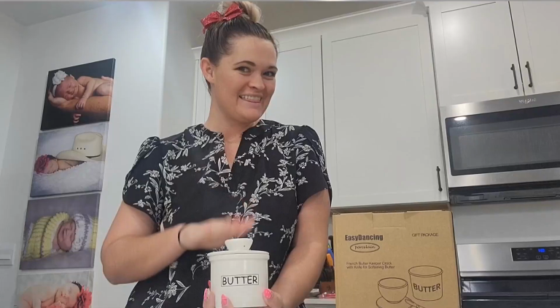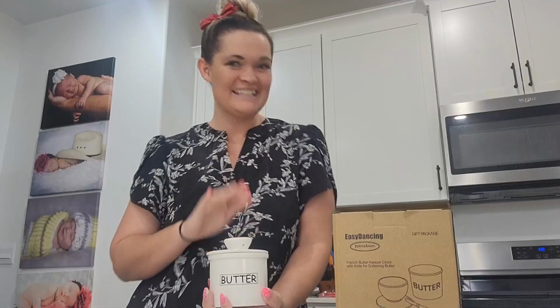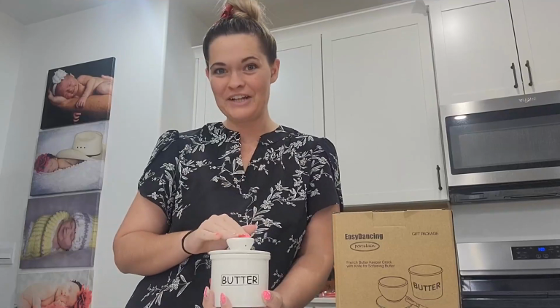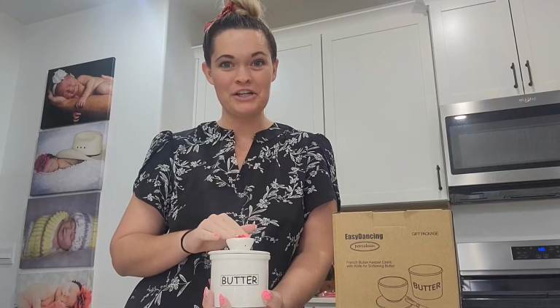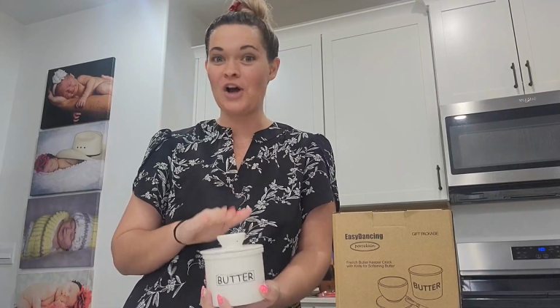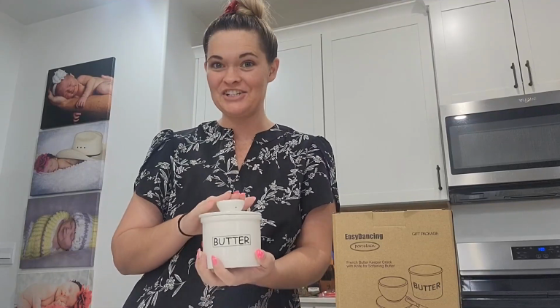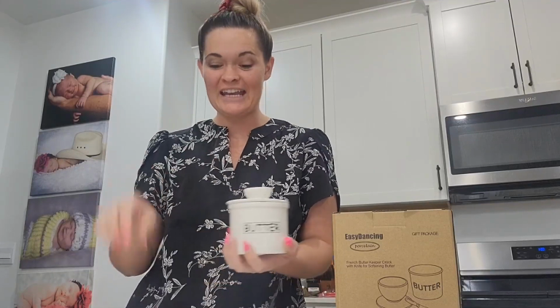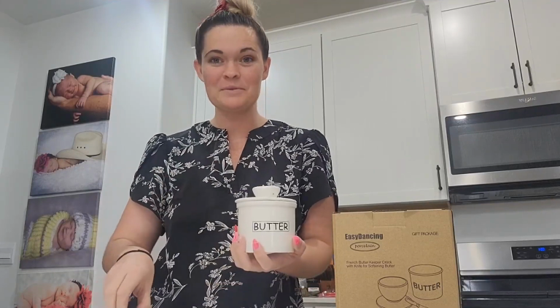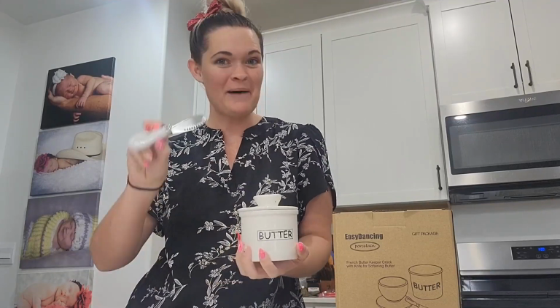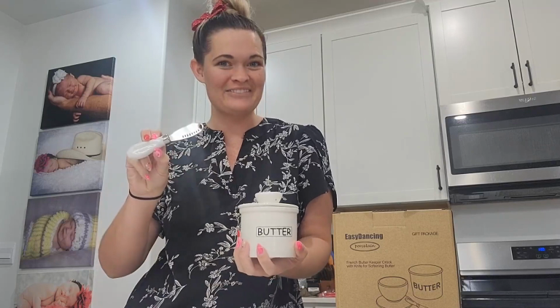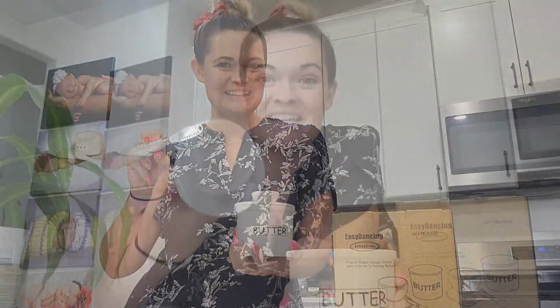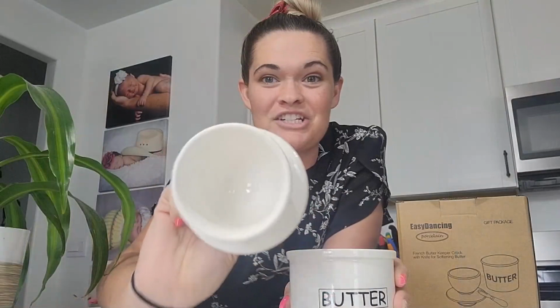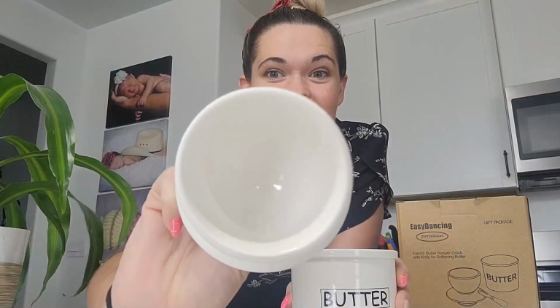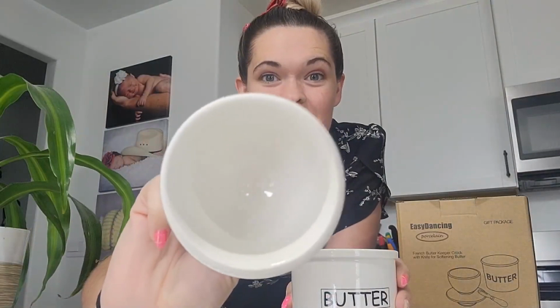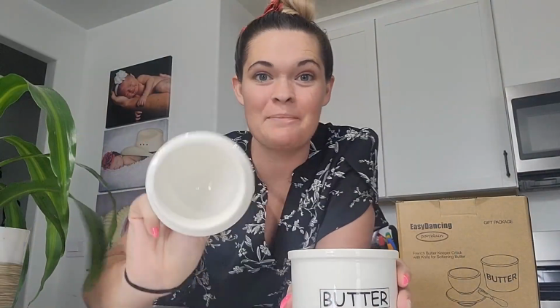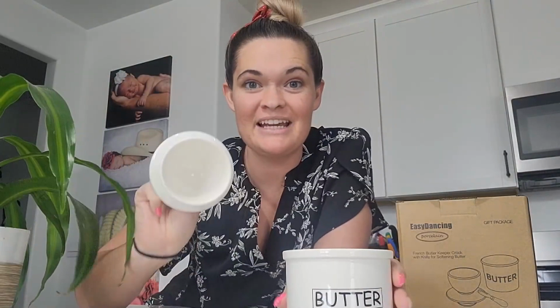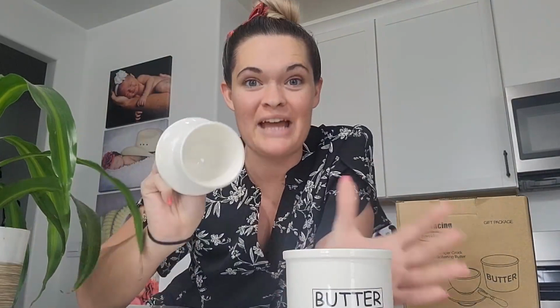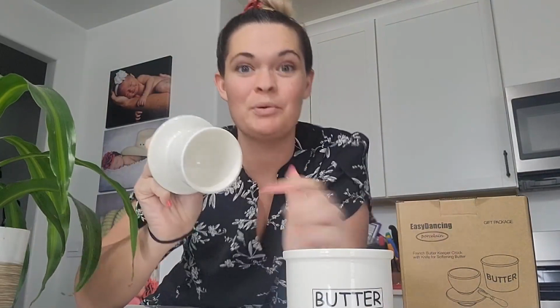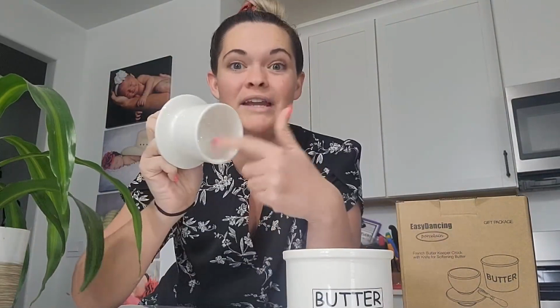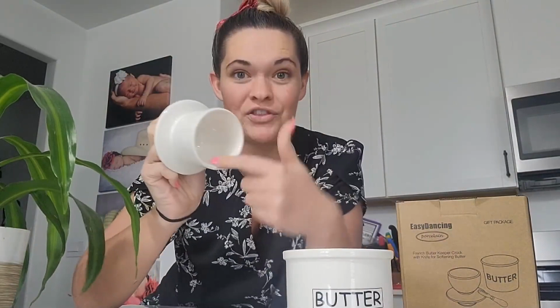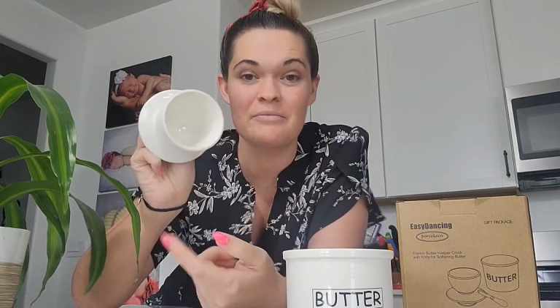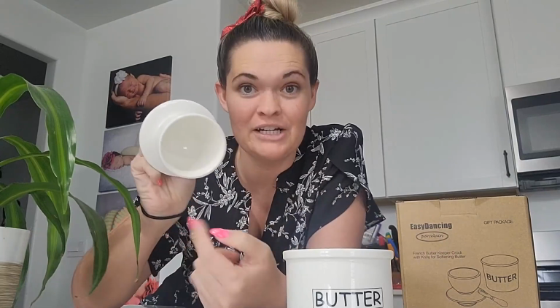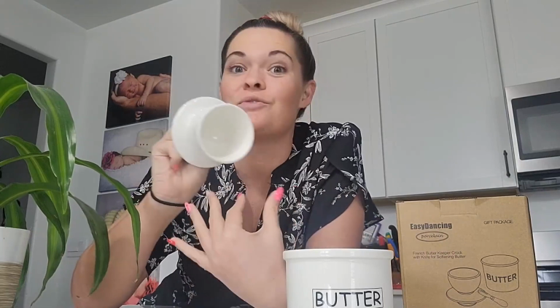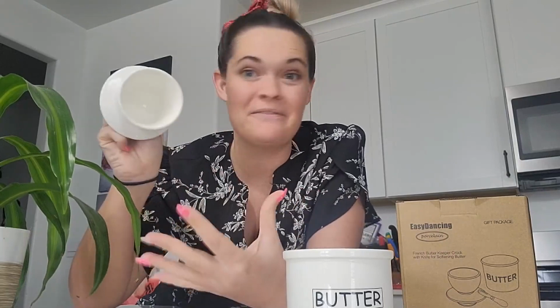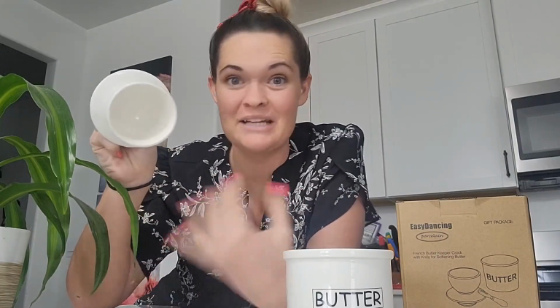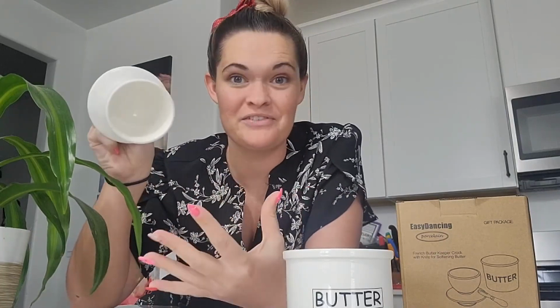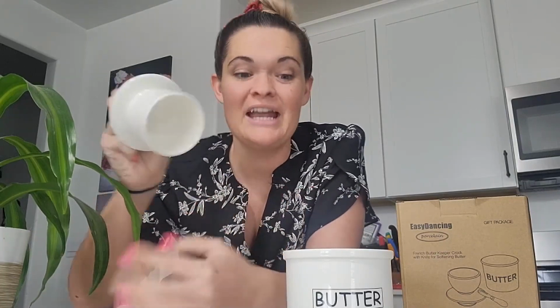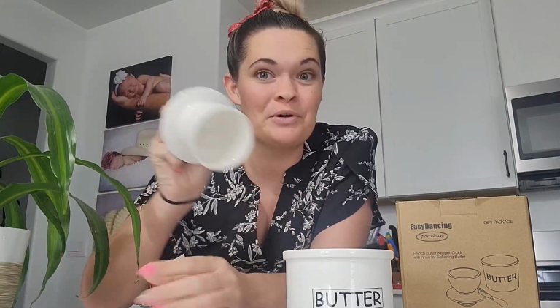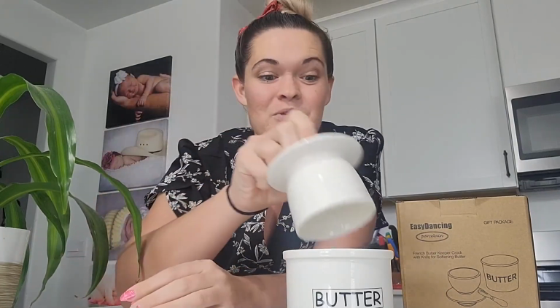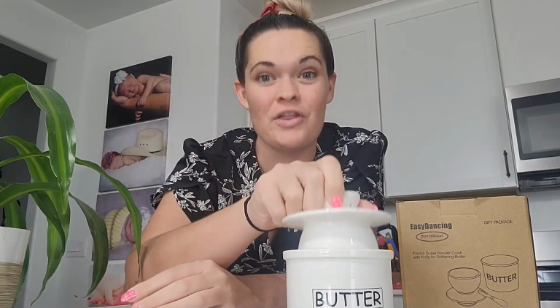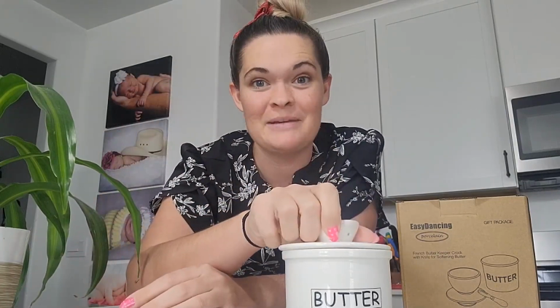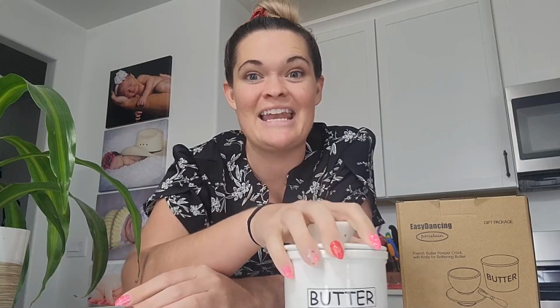This is the French butter keeper crock dish, and it comes with a butter knife. This butter dish actually has a really big capacity — you can put one and one-third stick of butter in here. So if you have a big family, it's perfect for that, for people who use butter all the time.